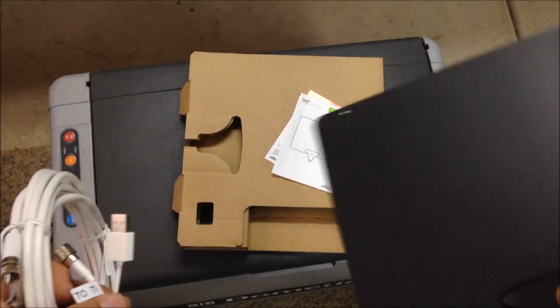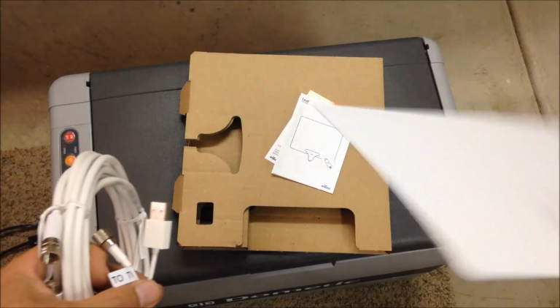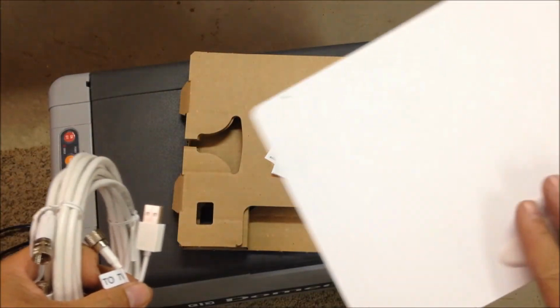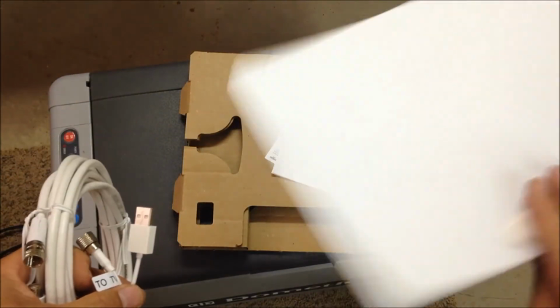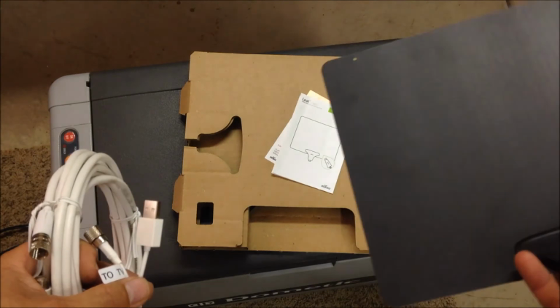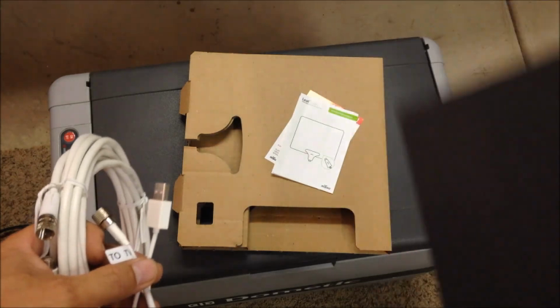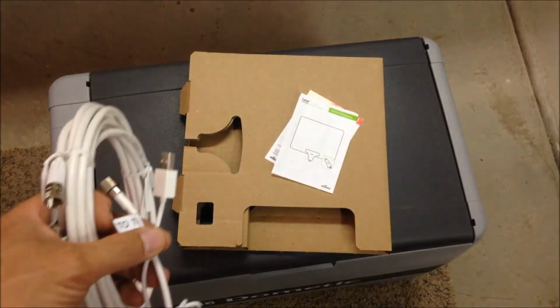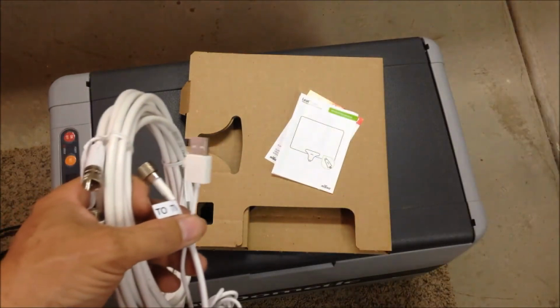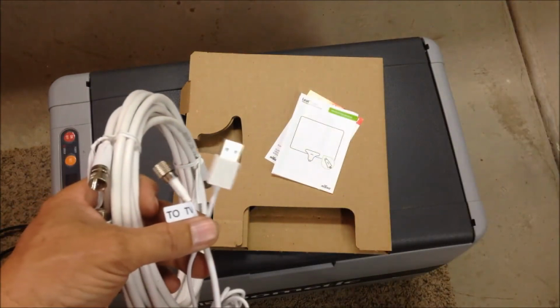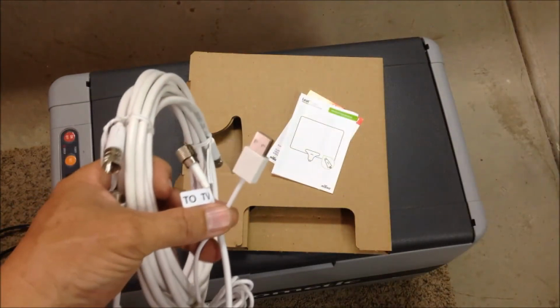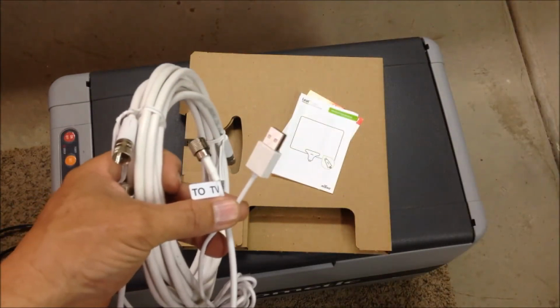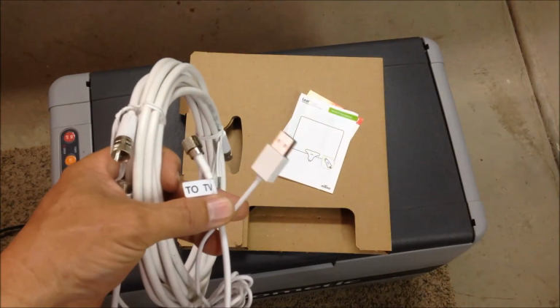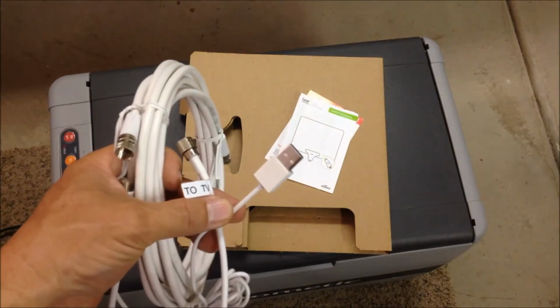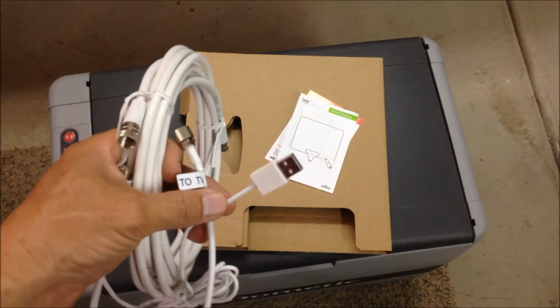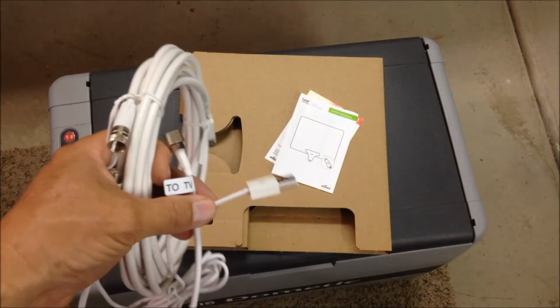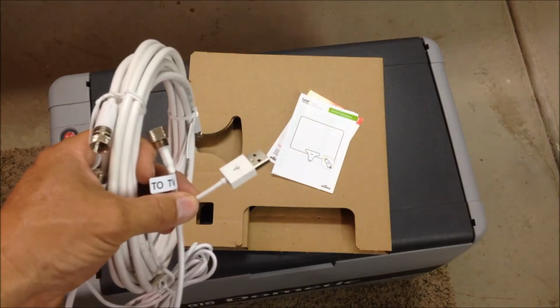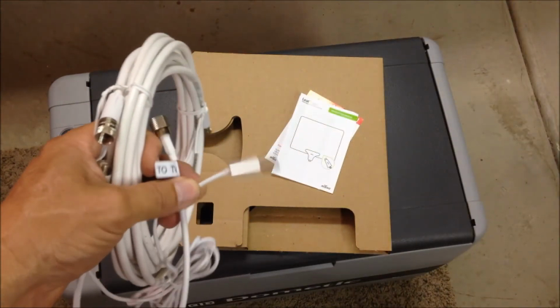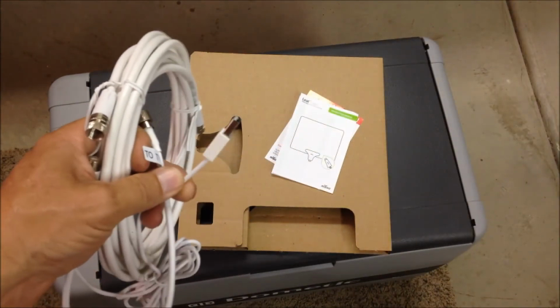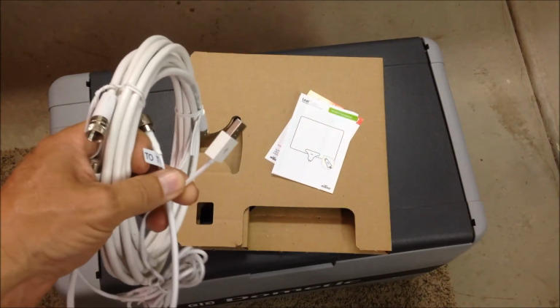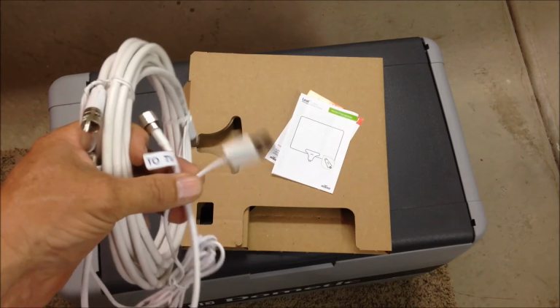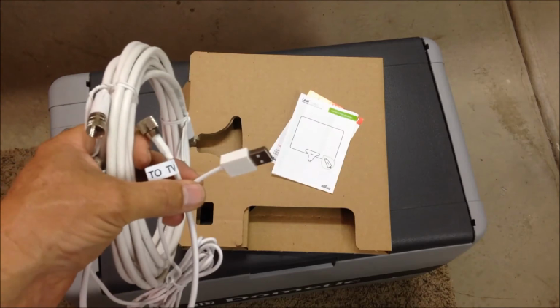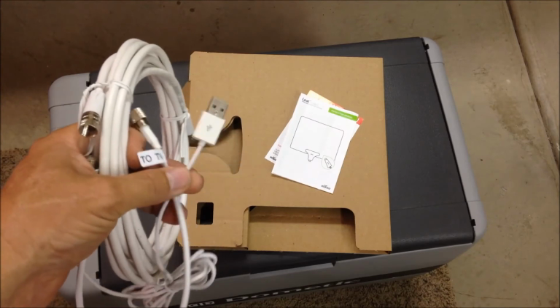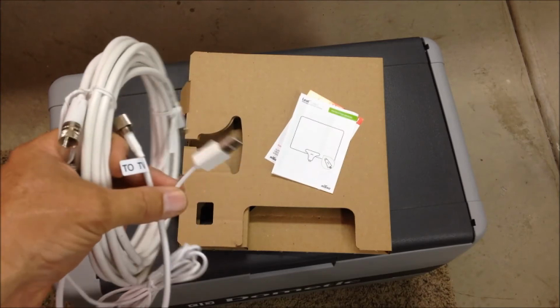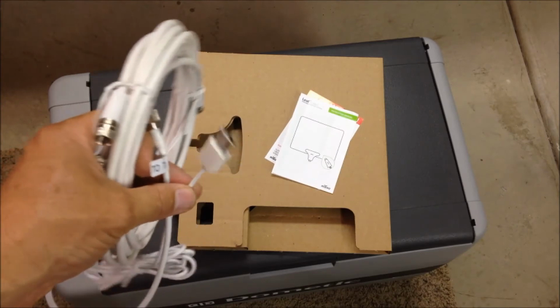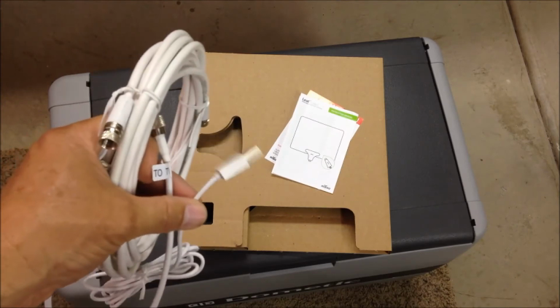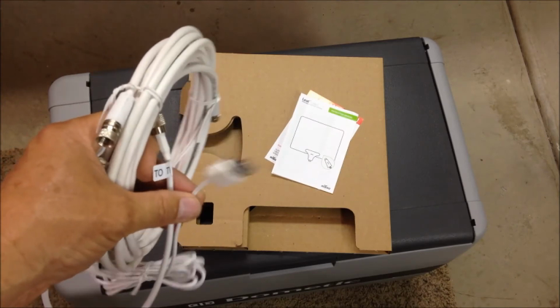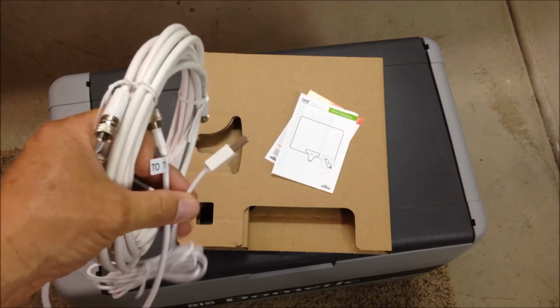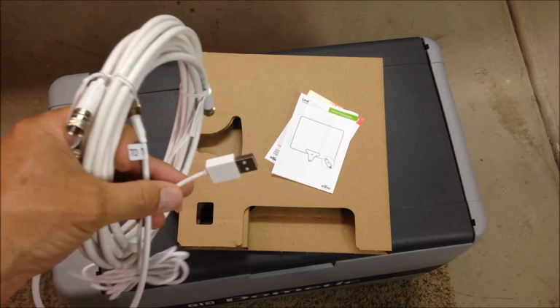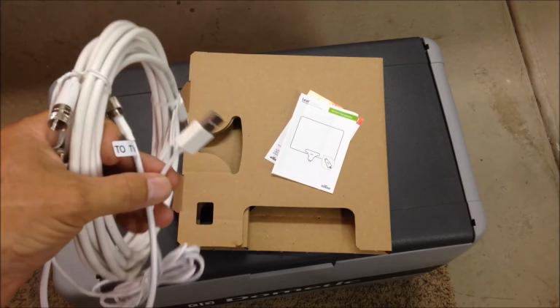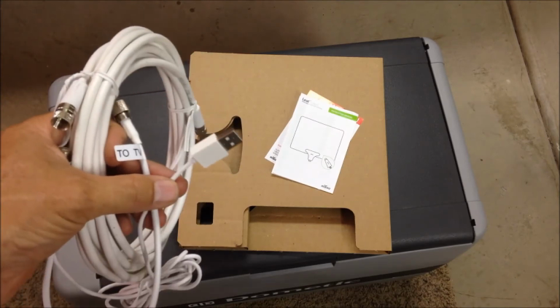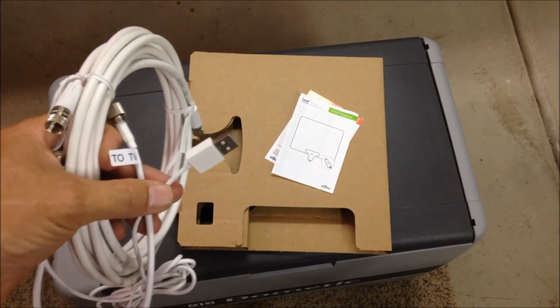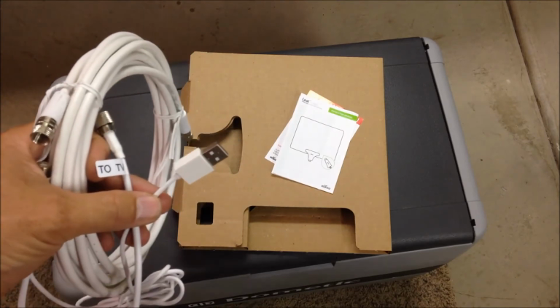So that's the antenna. Next thing I'm going to do is hook this up in the van and make a video on my TV mount, which I do have figured out, so I'll show you that next.